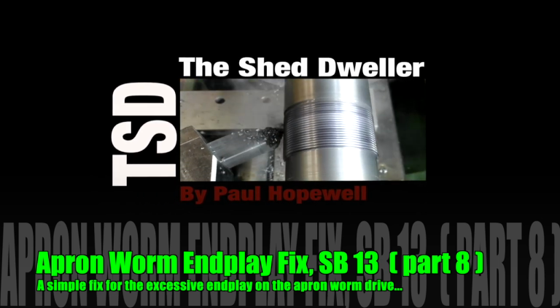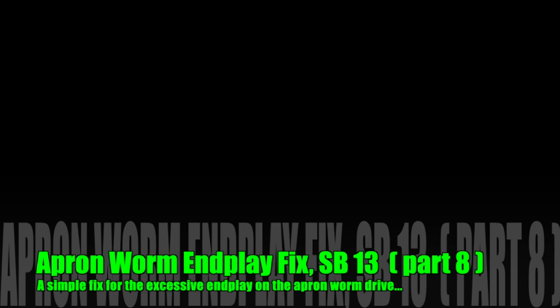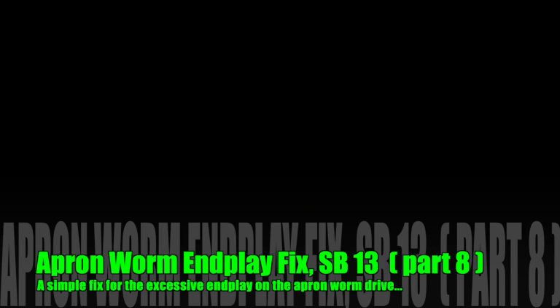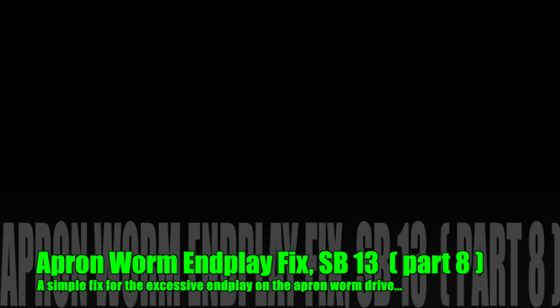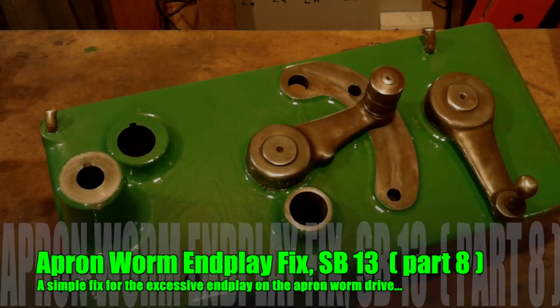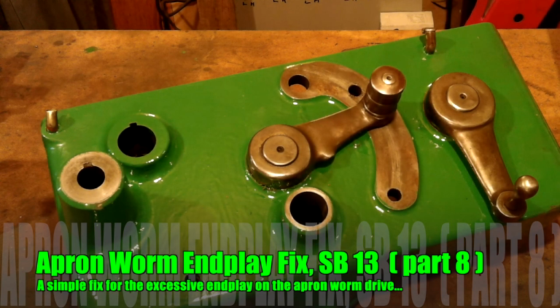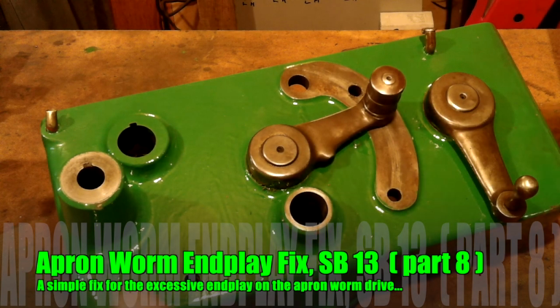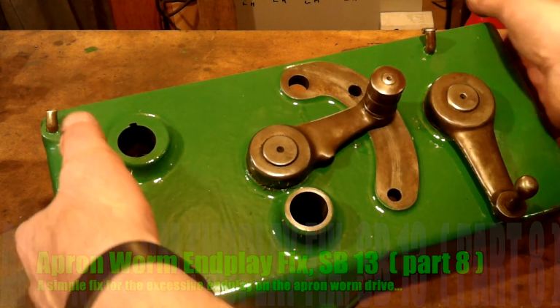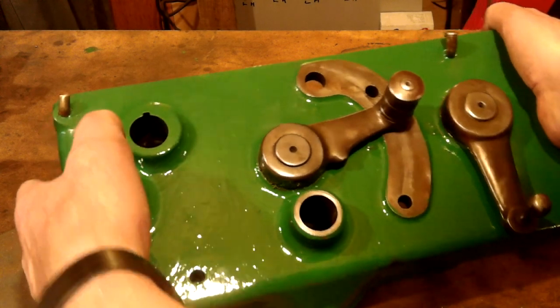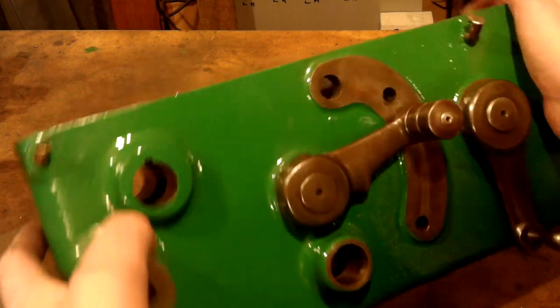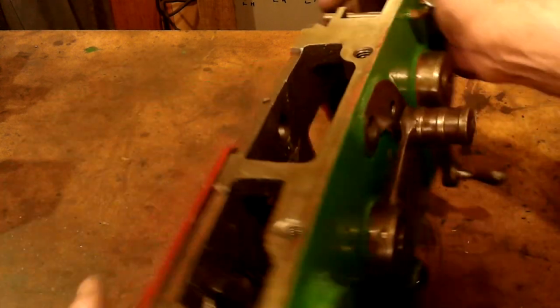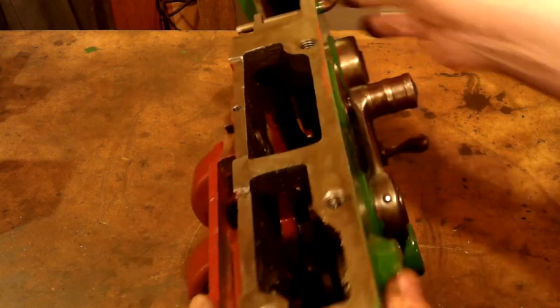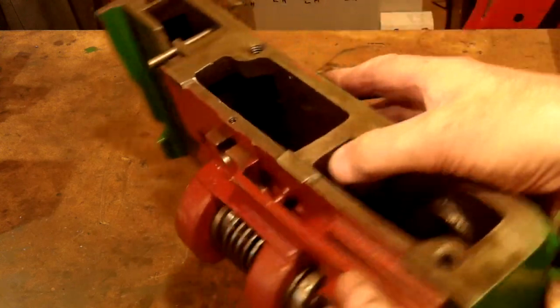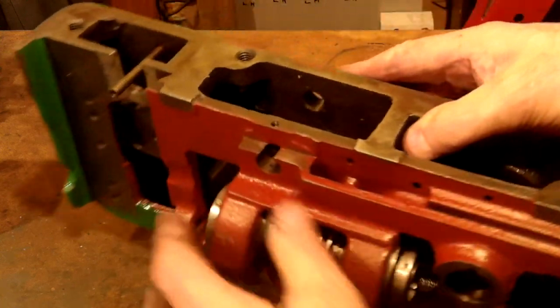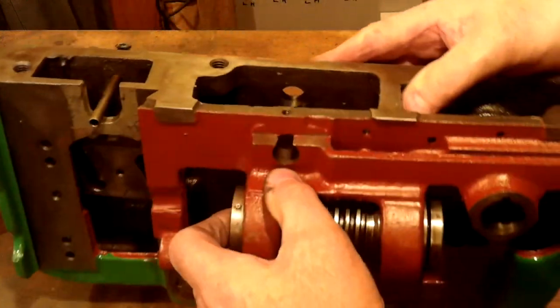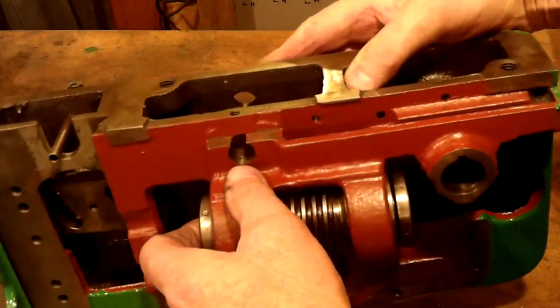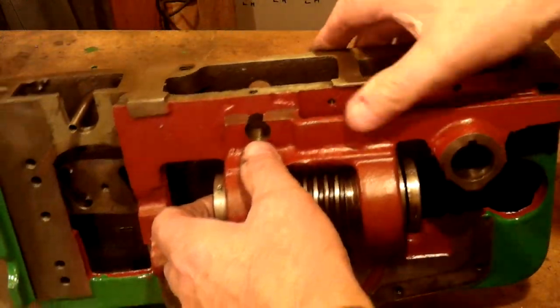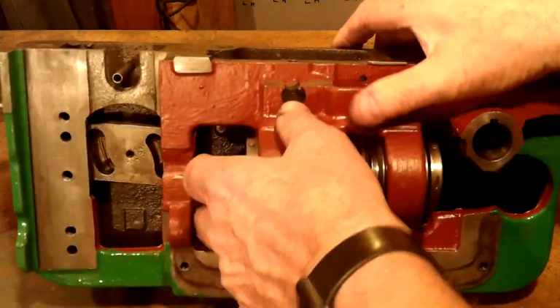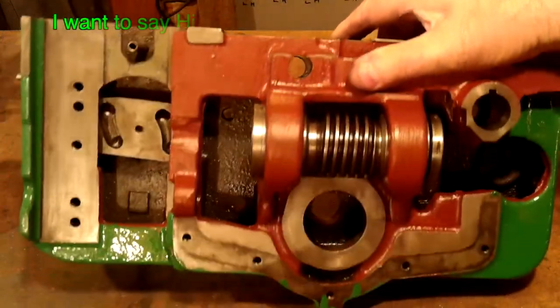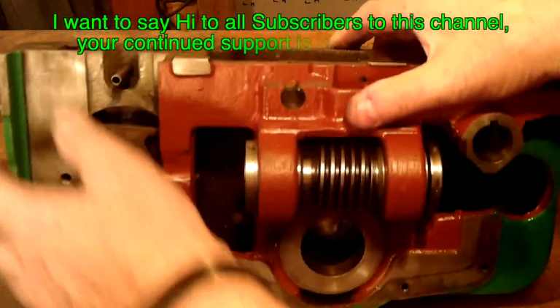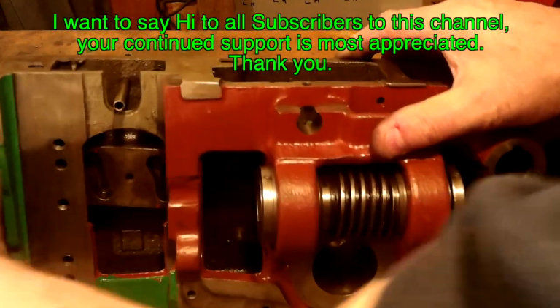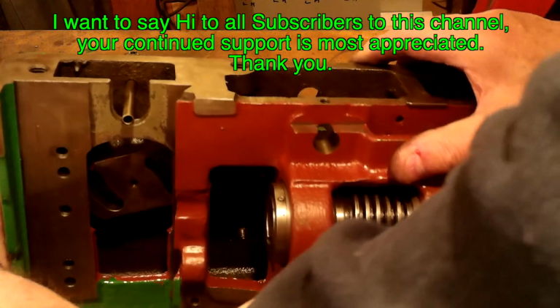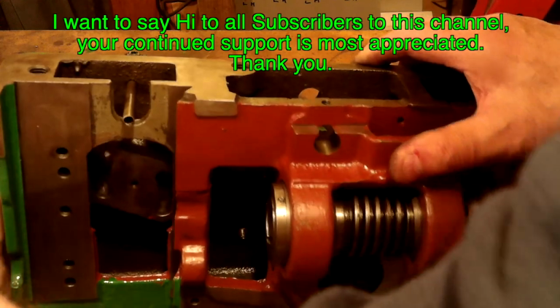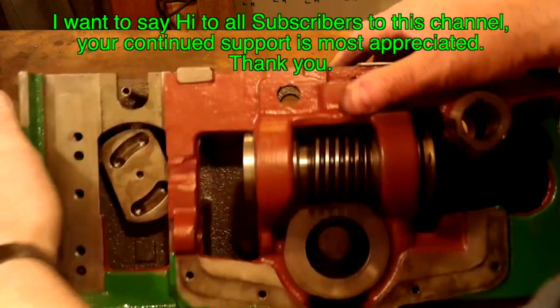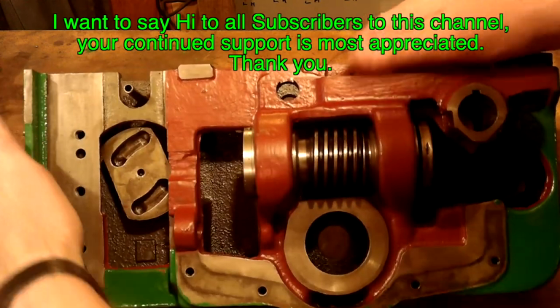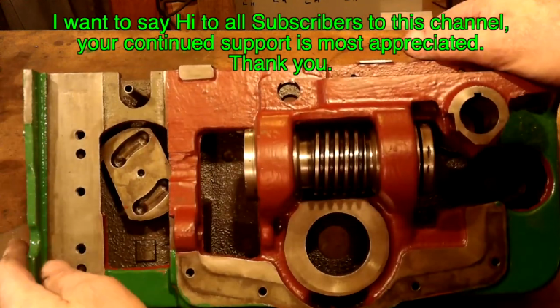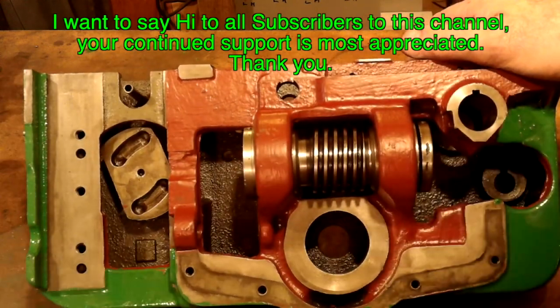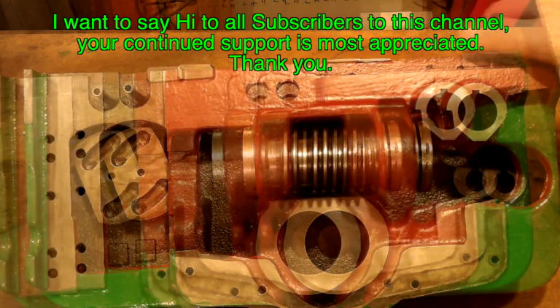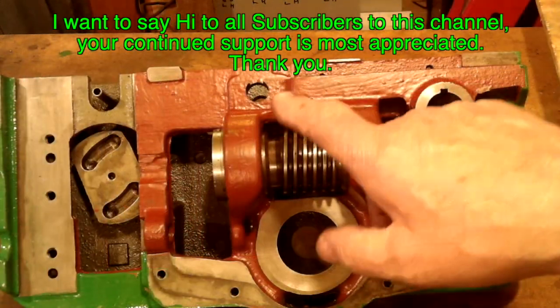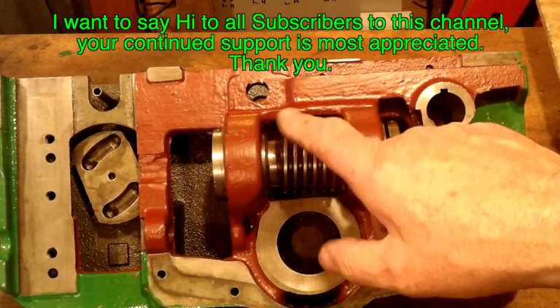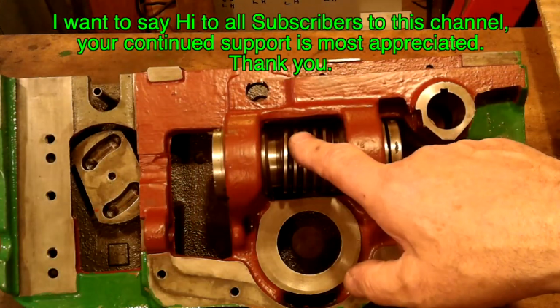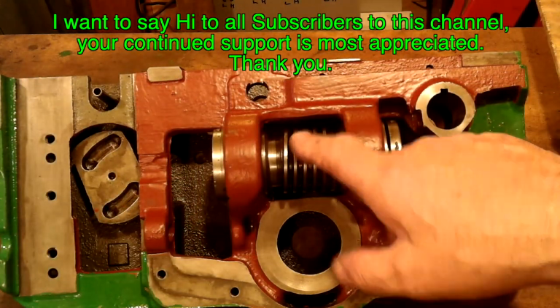Hi, my name's Paul Hopewell. Welcome back to my shed. In this video I want to show you what I did to fix the excessive end float on the apron worm. To say that the worm bushes were a bit worn would be a bit of an understatement.